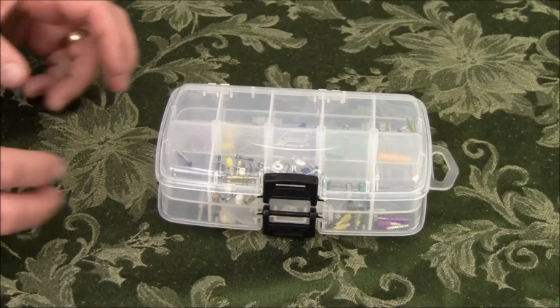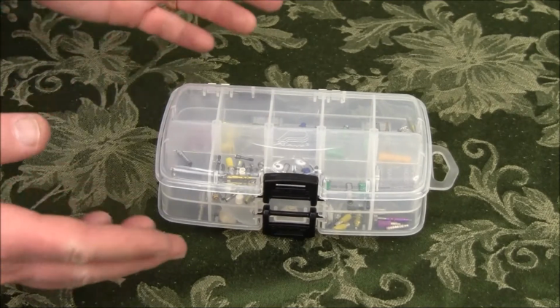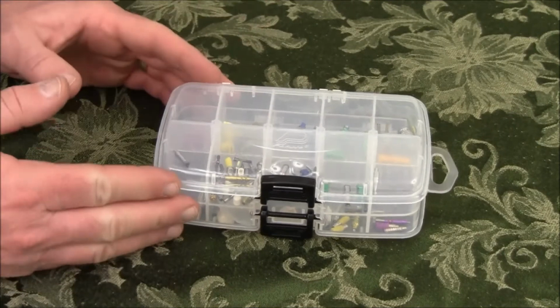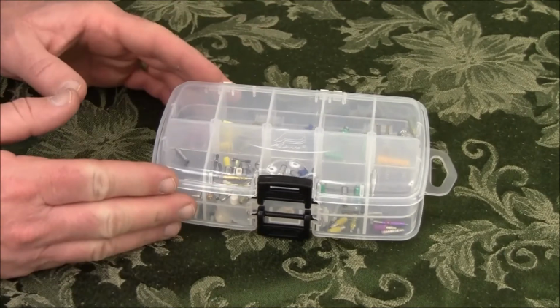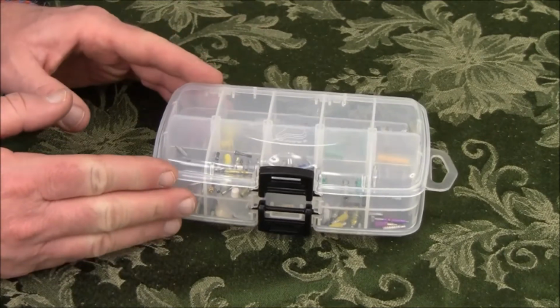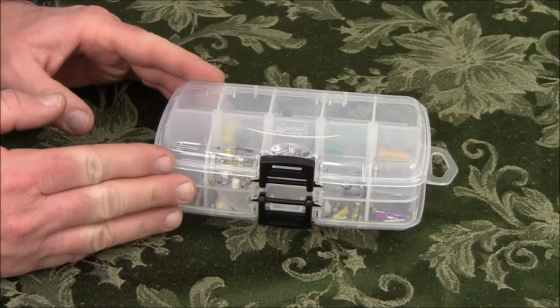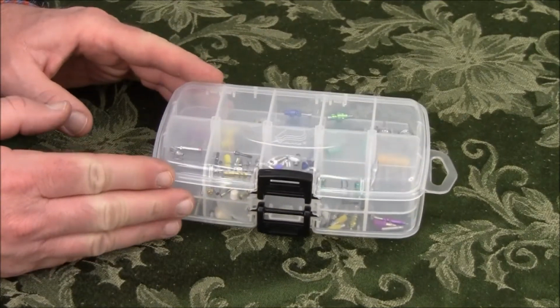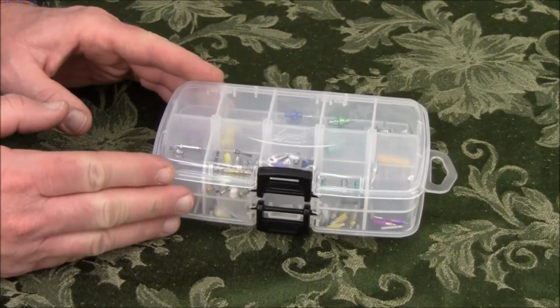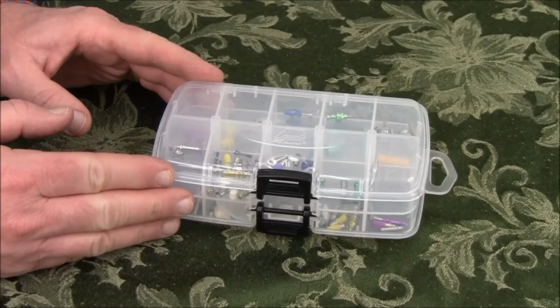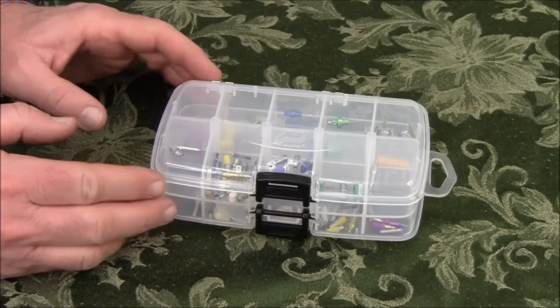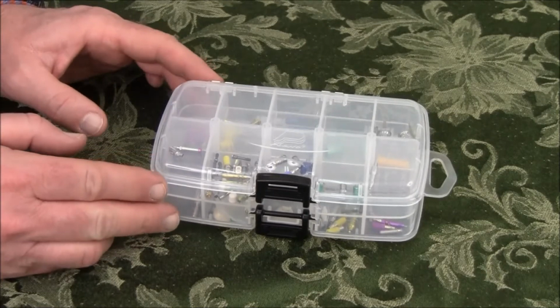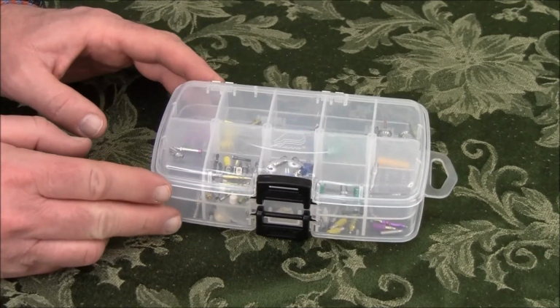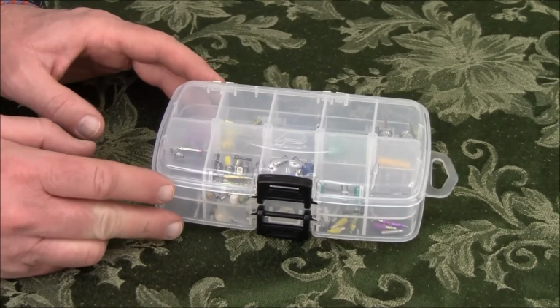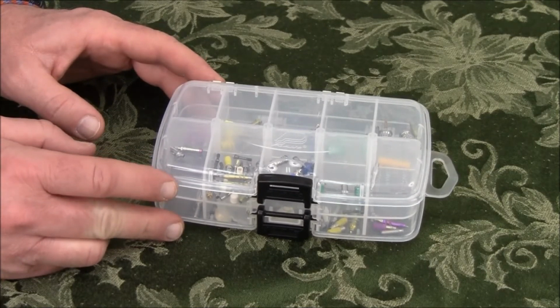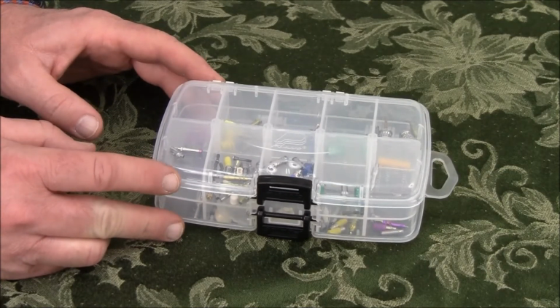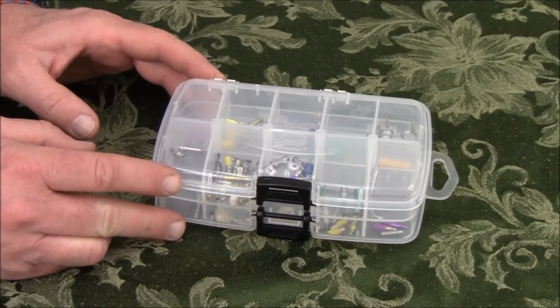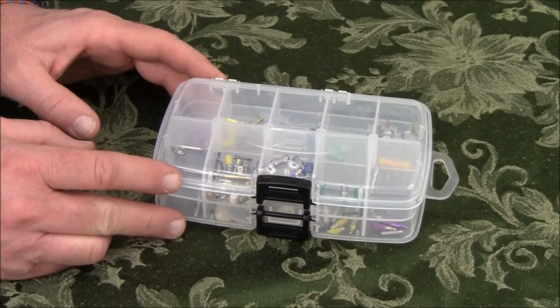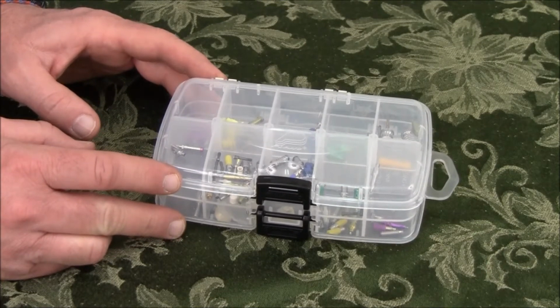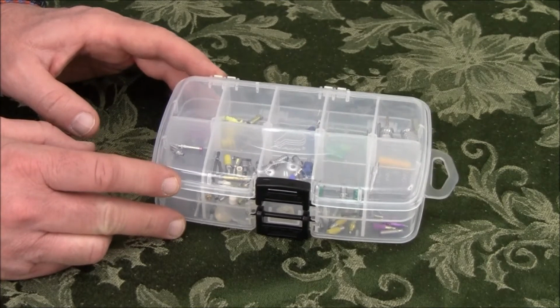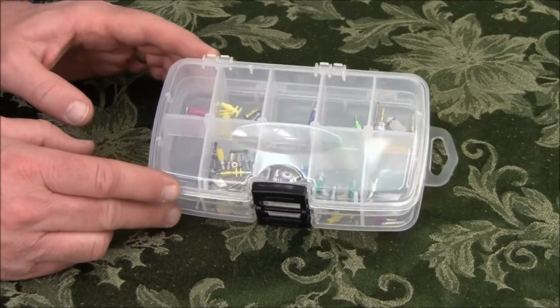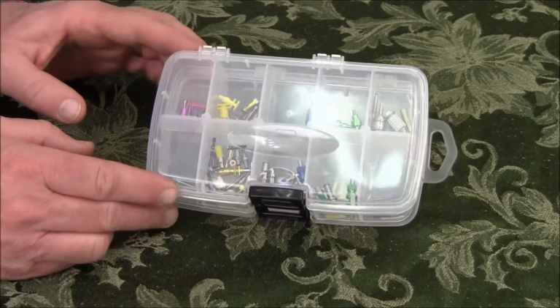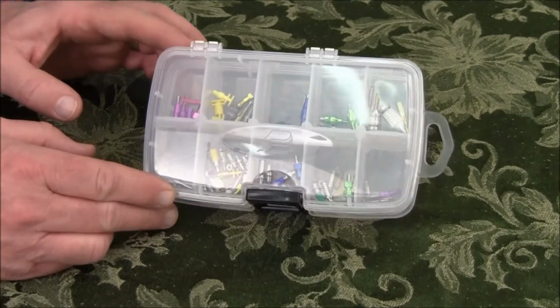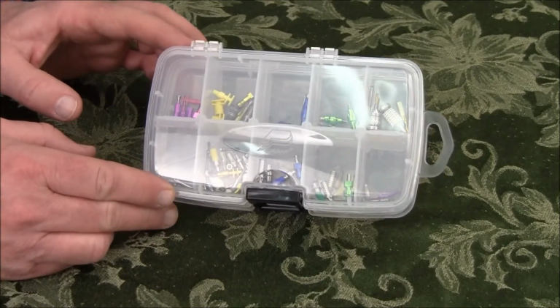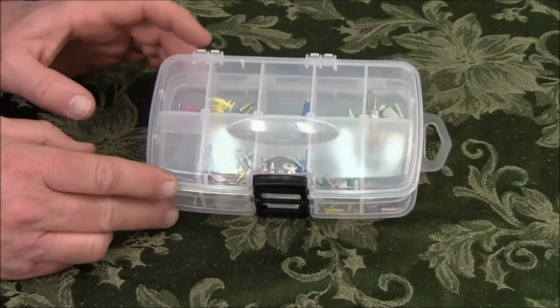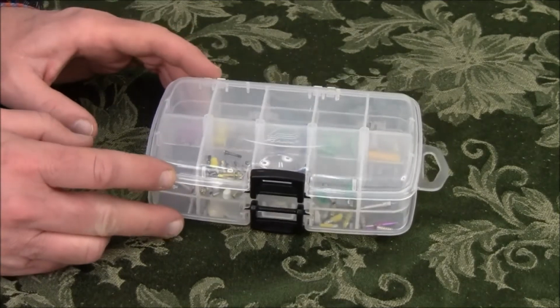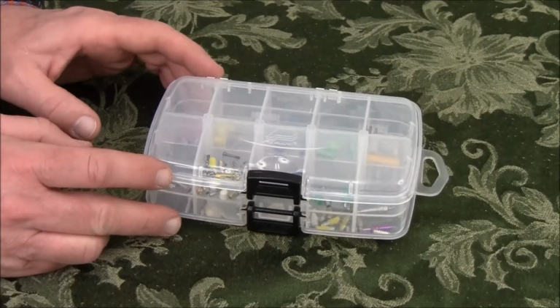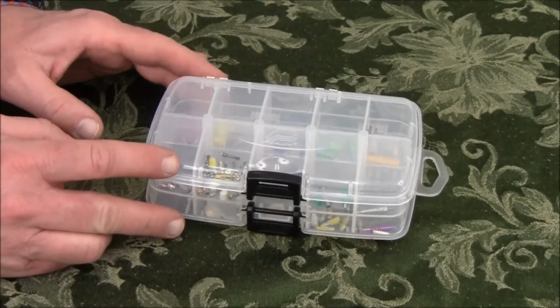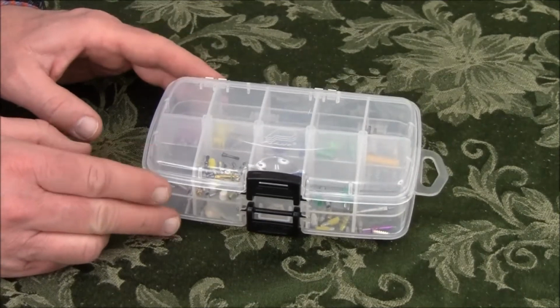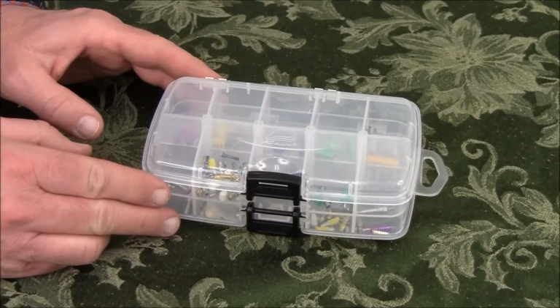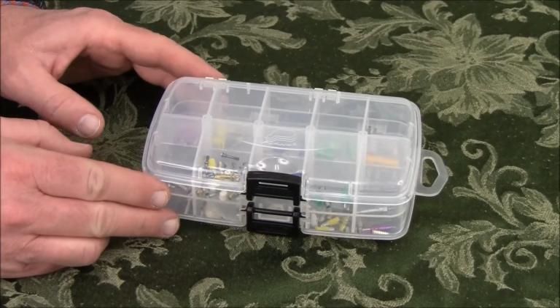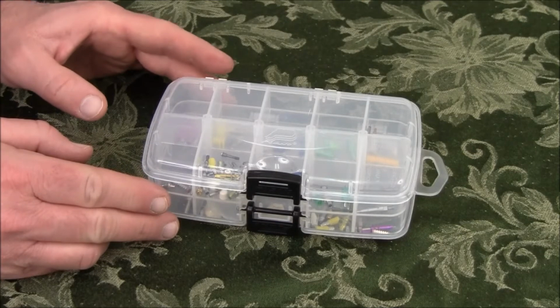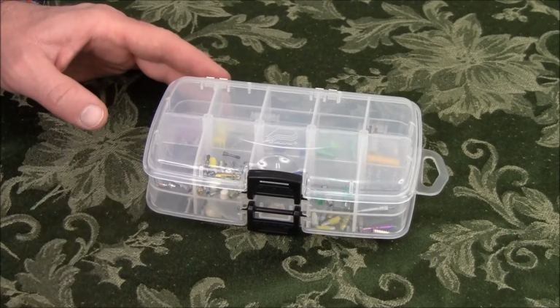It's simply a little organizer box — a fishing tackle box made by Plano. I found this at Farm and Fleet for under $5. It's got 20 compartments, 10 on each side, which I think is very handy because people a lot of times have multiple systems in their office.